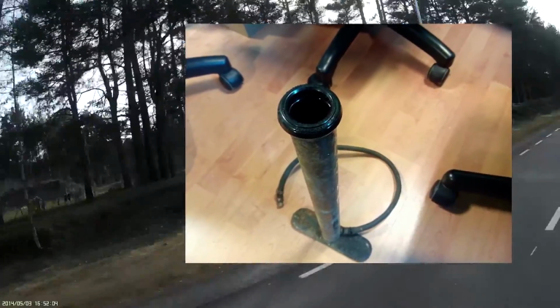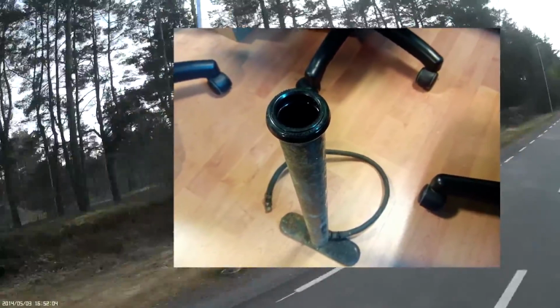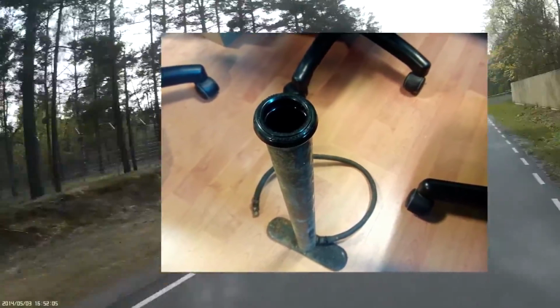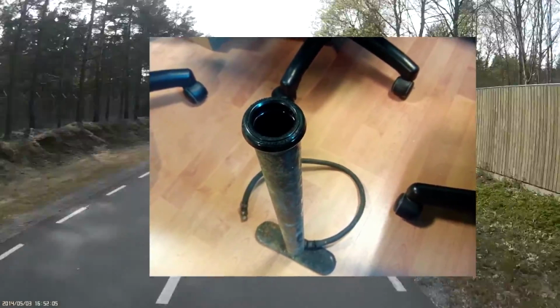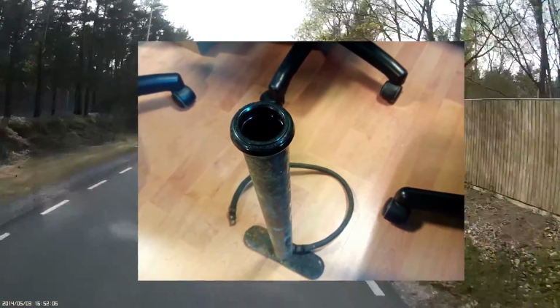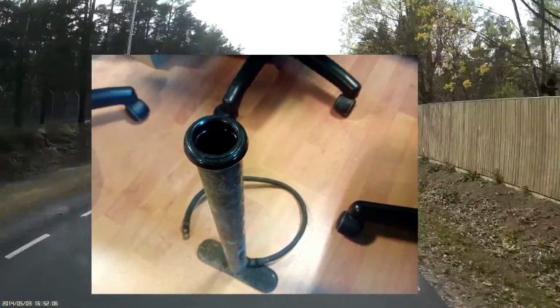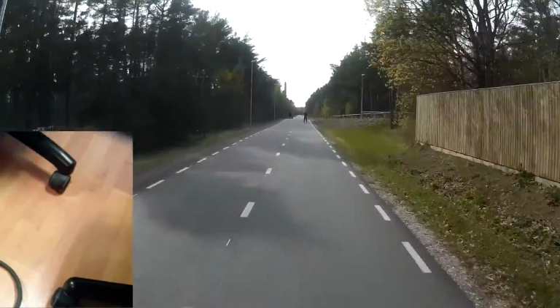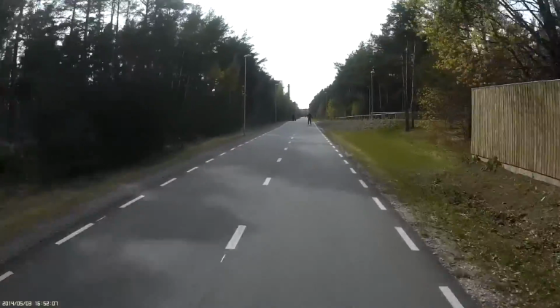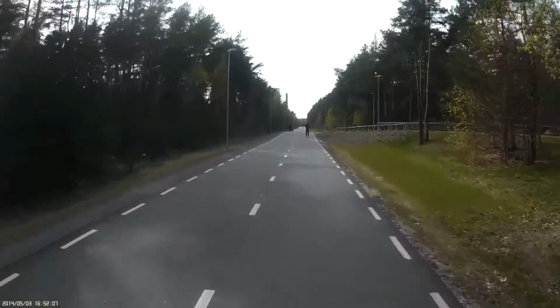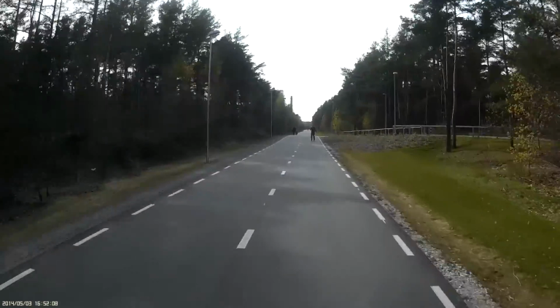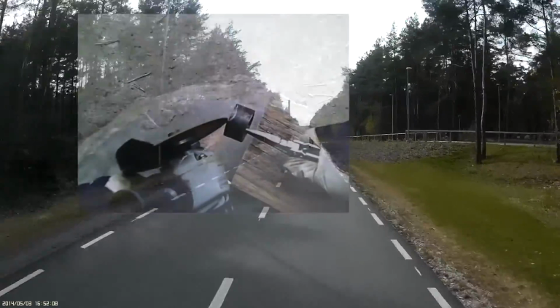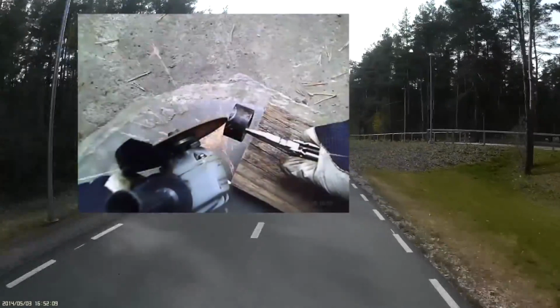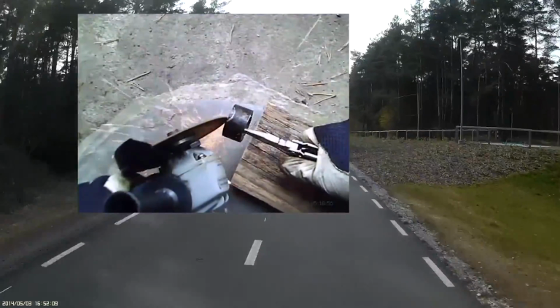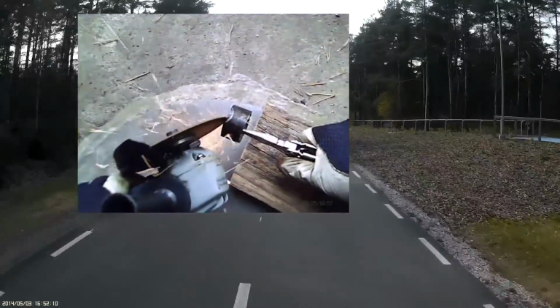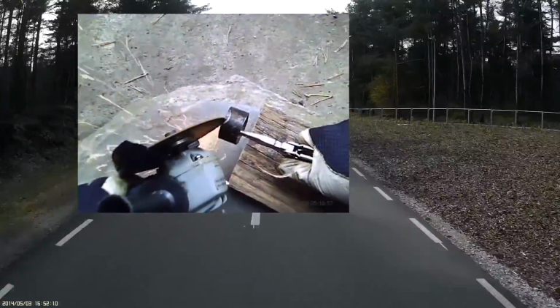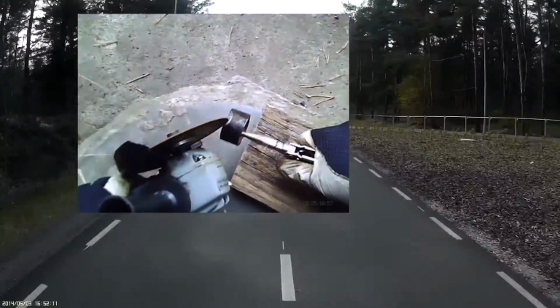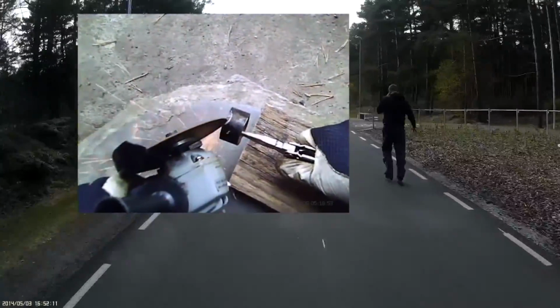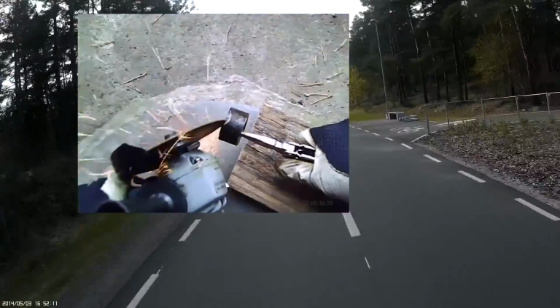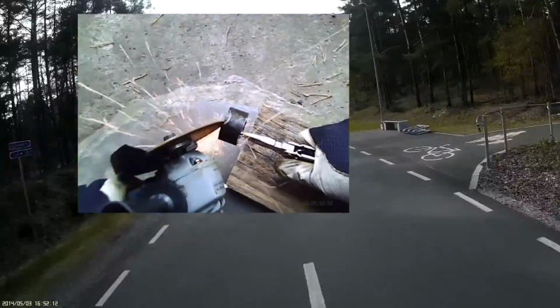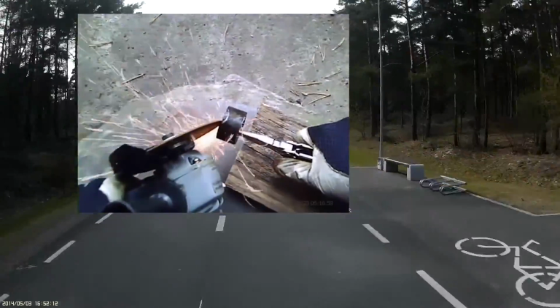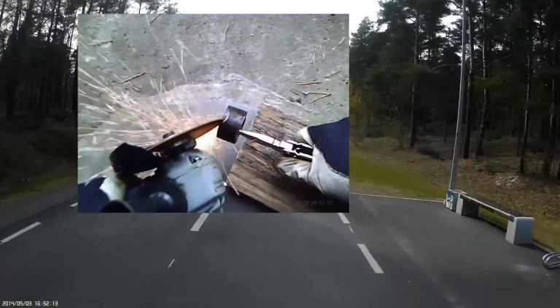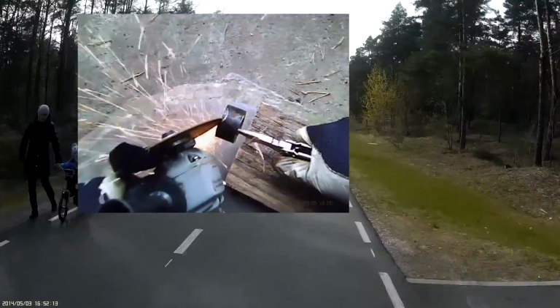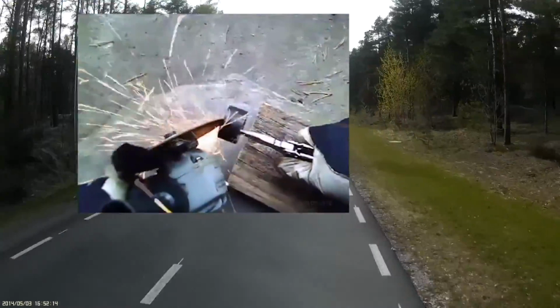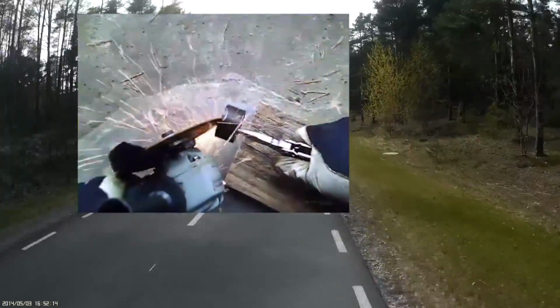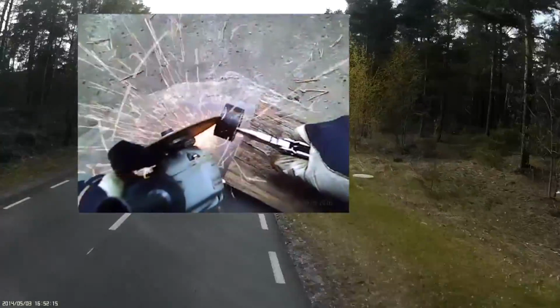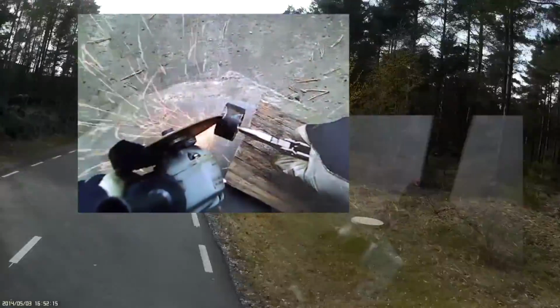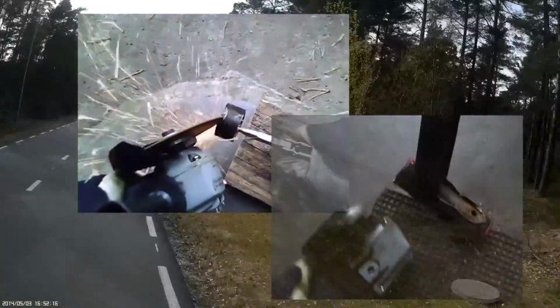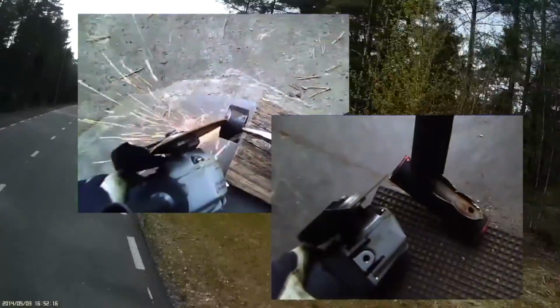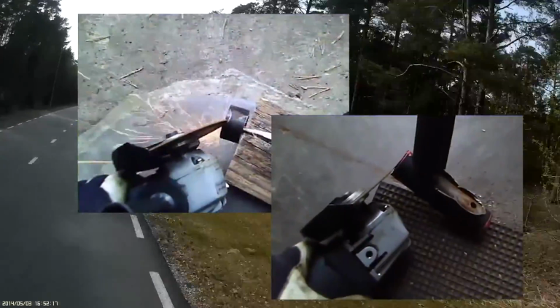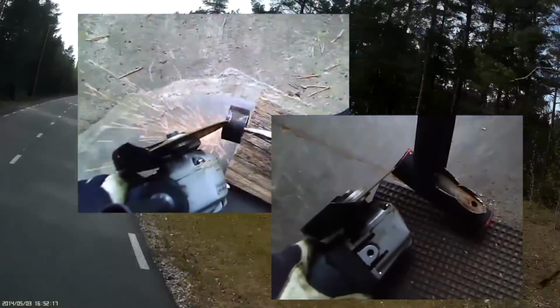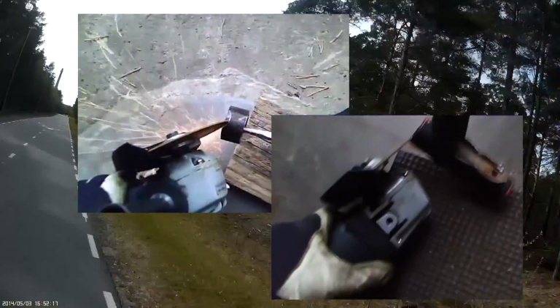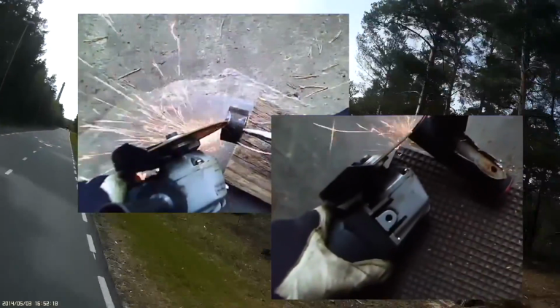An old pump with a suitable tube — let's cut it up for our needs, and also adjust the head tube a little bit too.